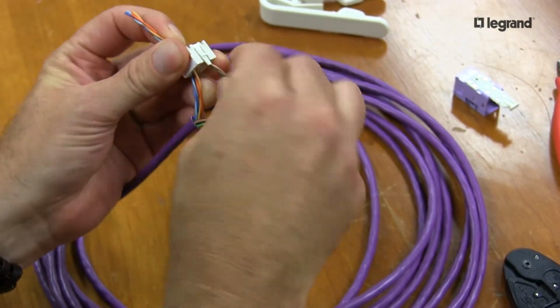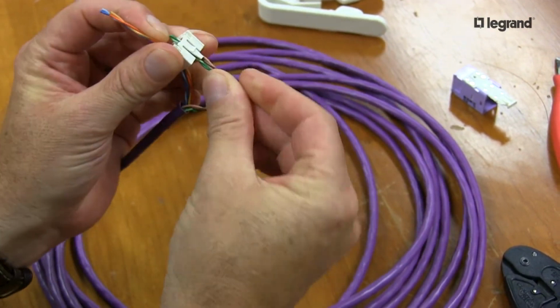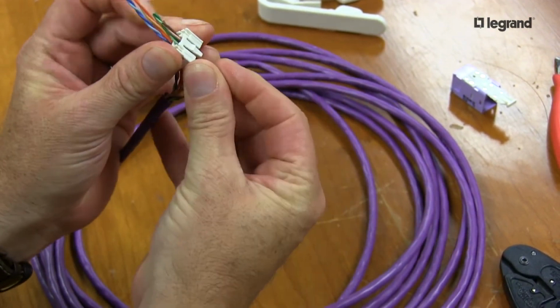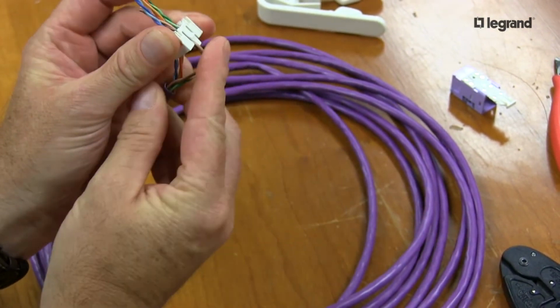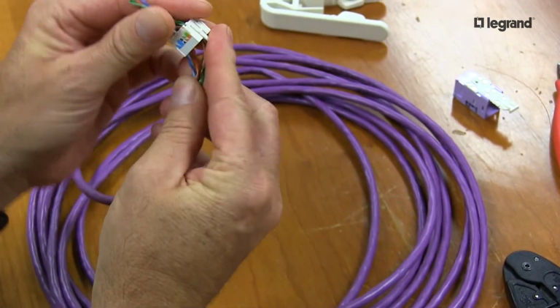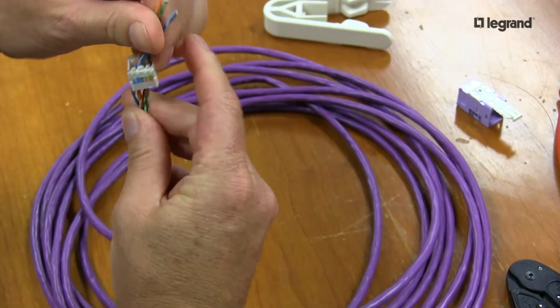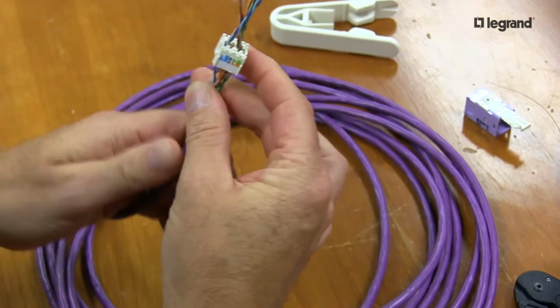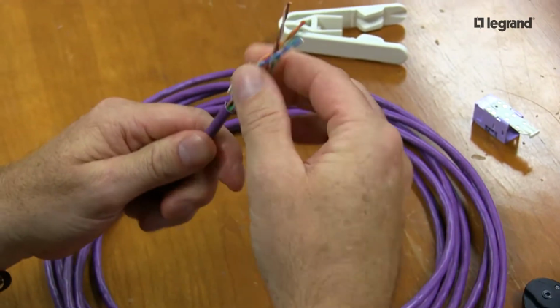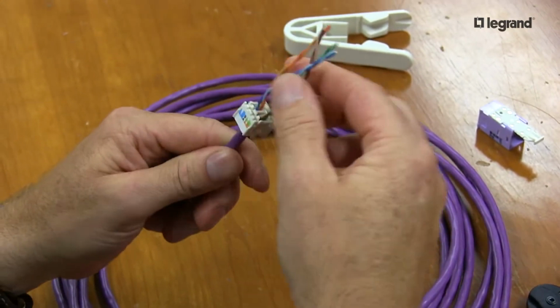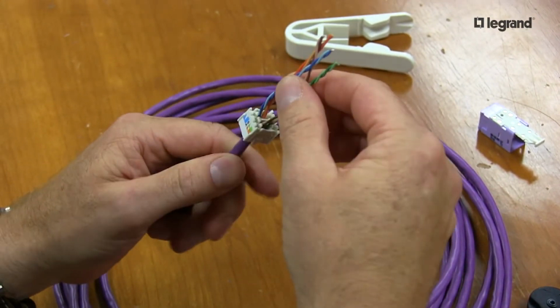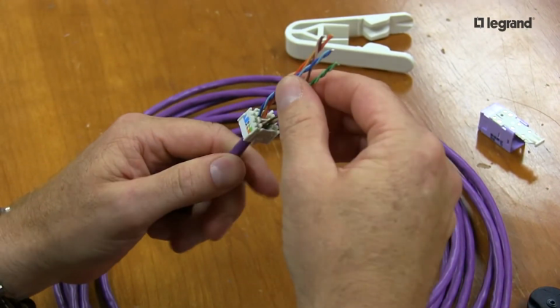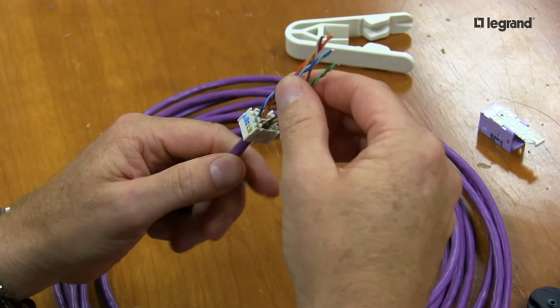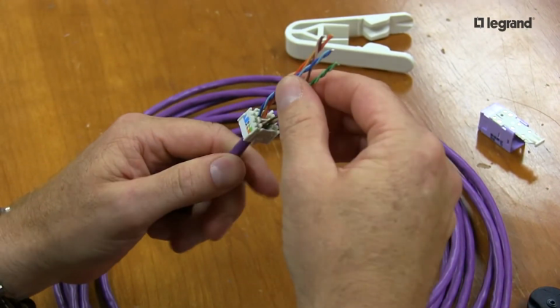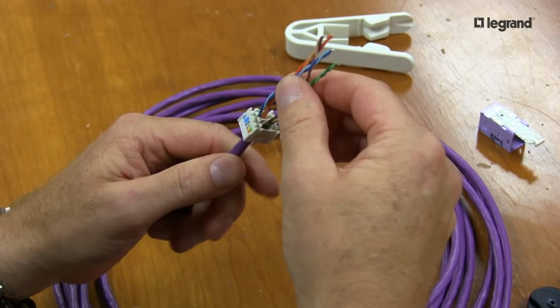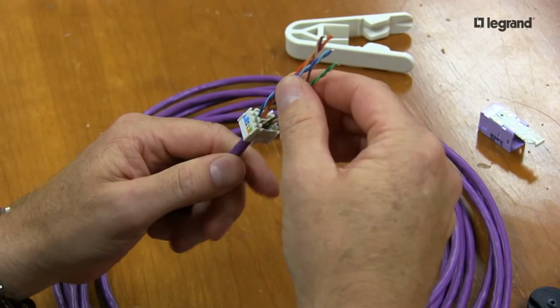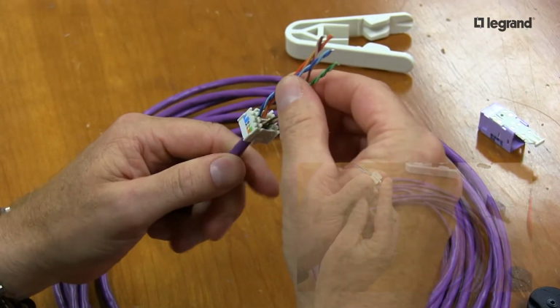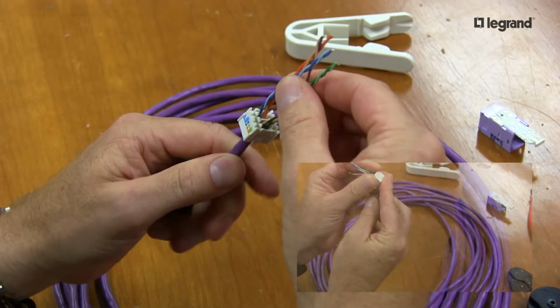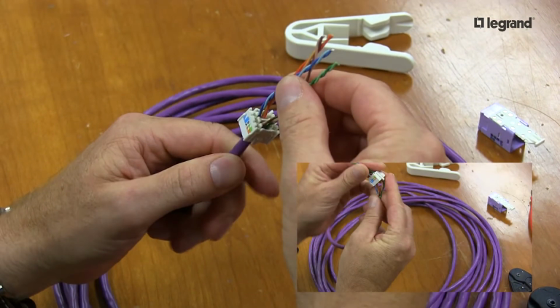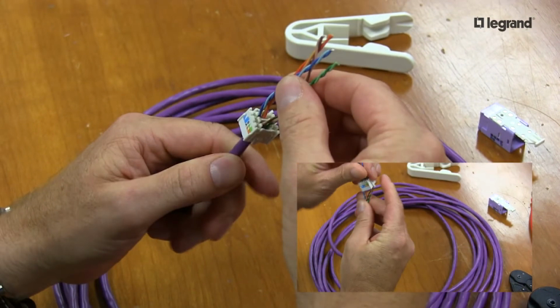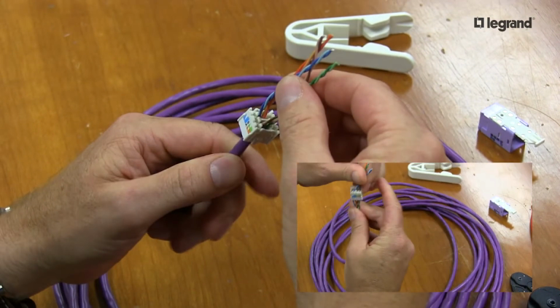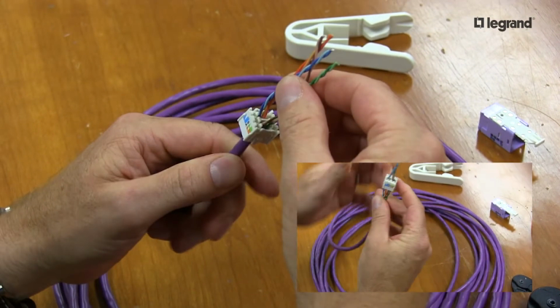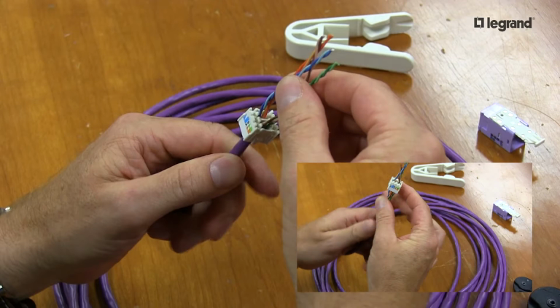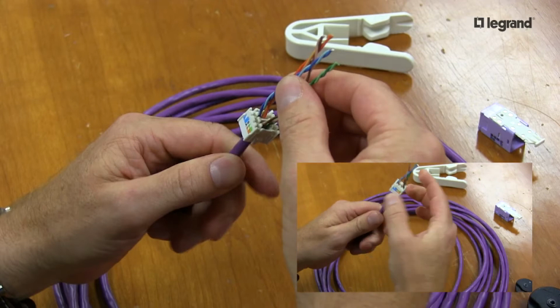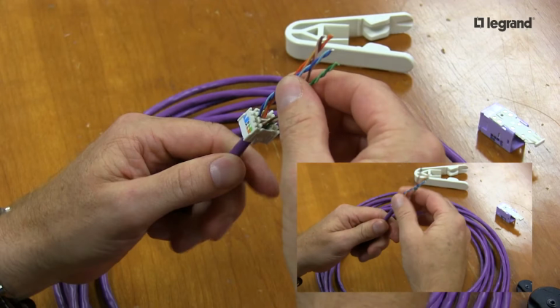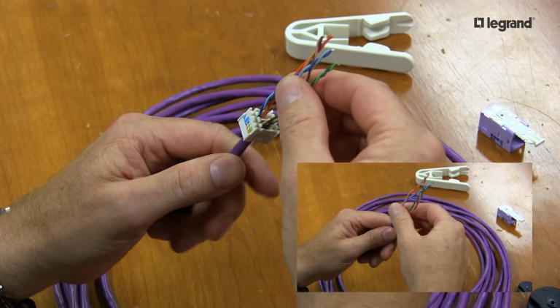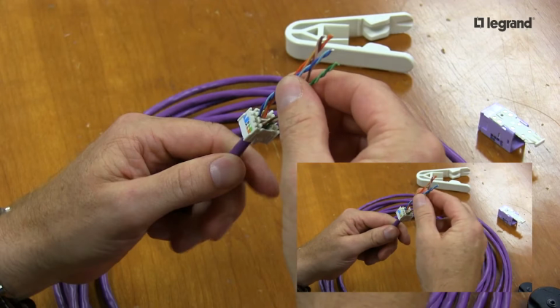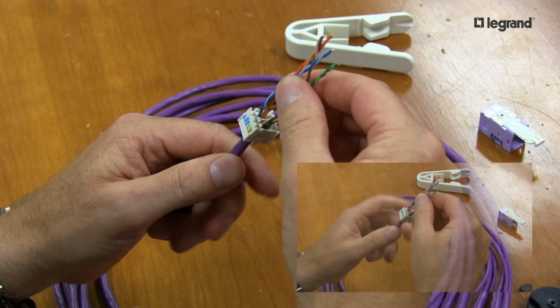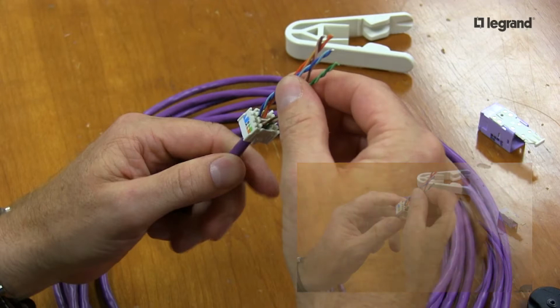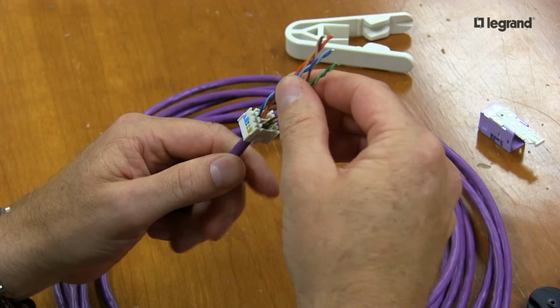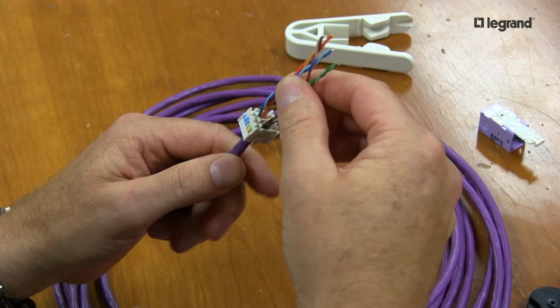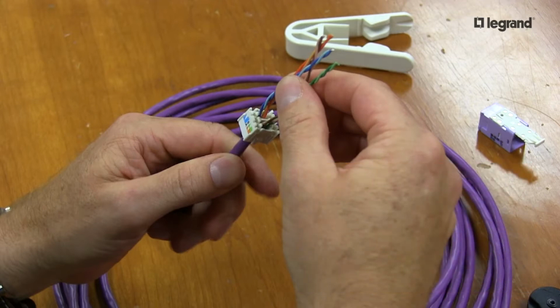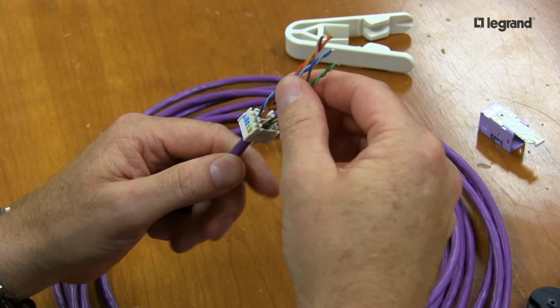First thing I do is separate my conductors. Make sure you pull the lacing cap all the way down to the top of the jacket, because if you have any space, your conductors could loosen up.